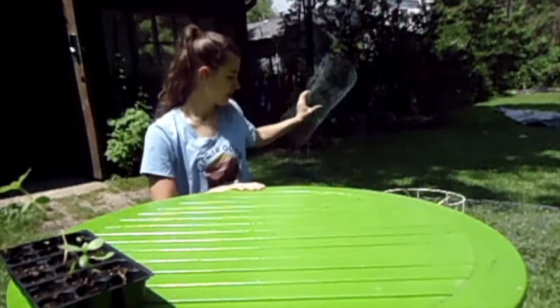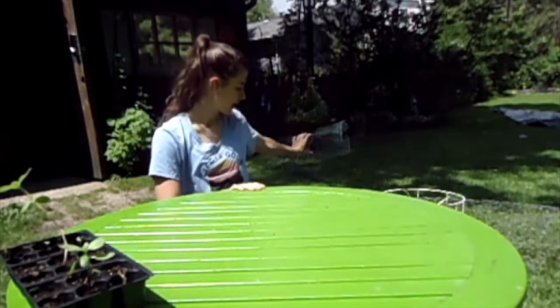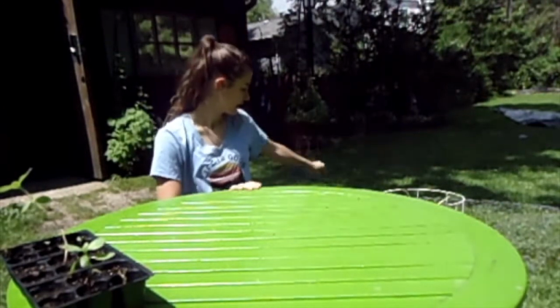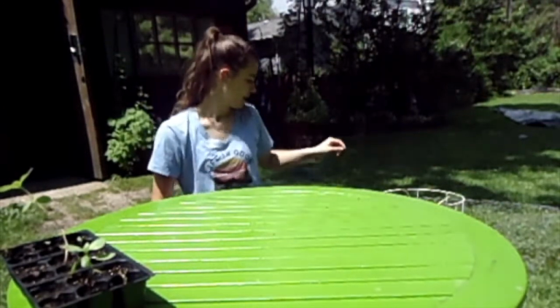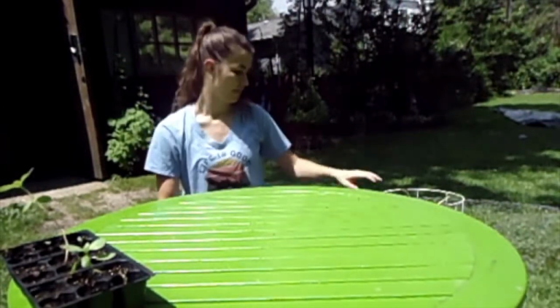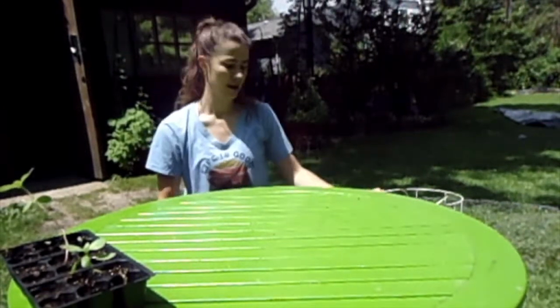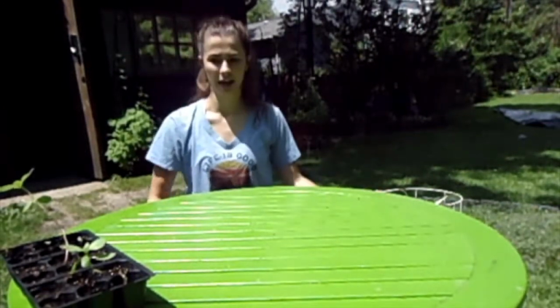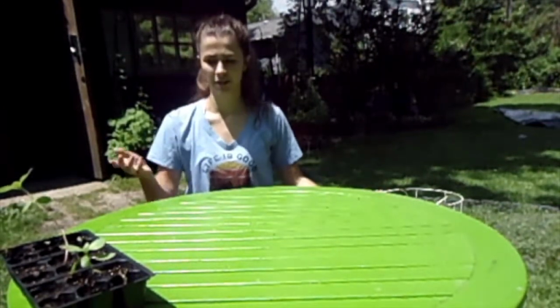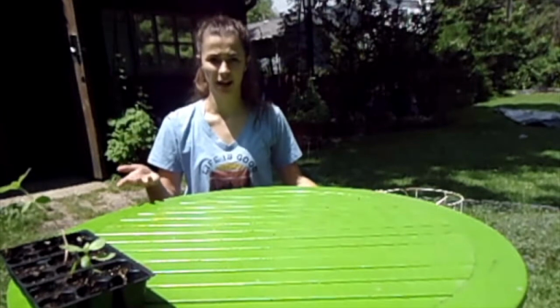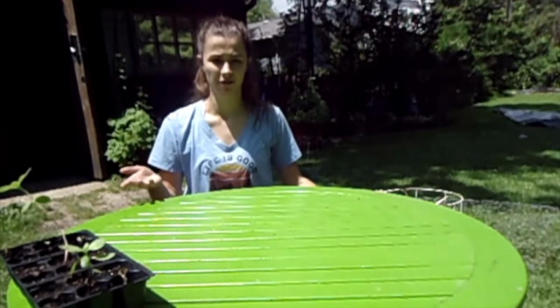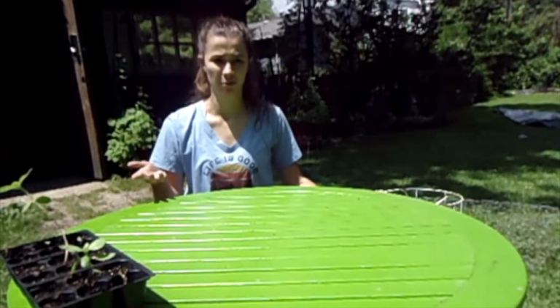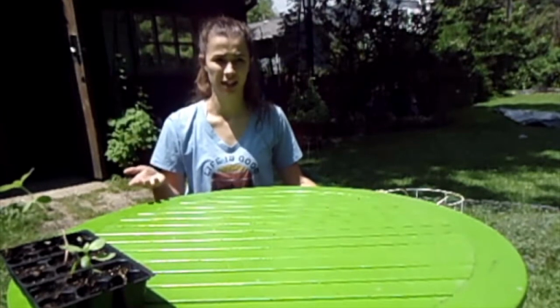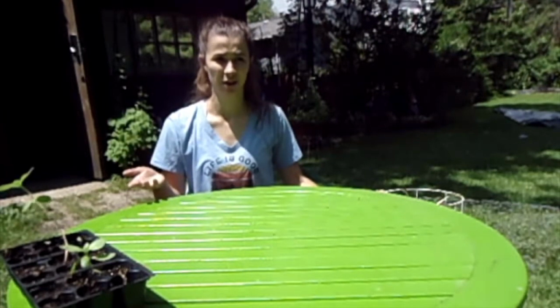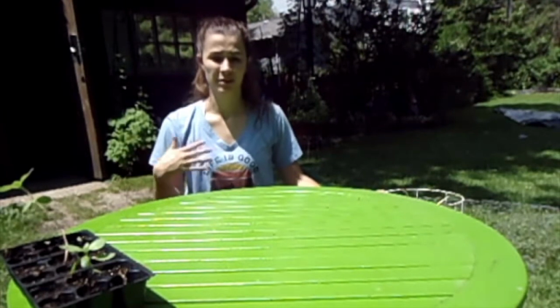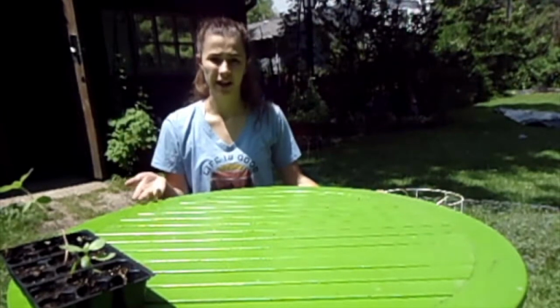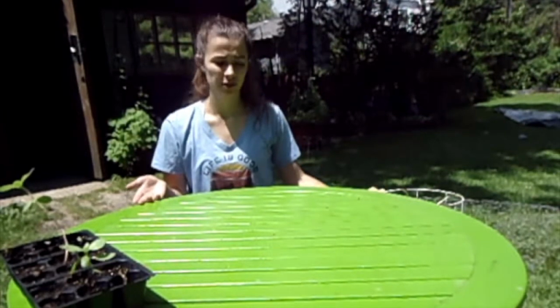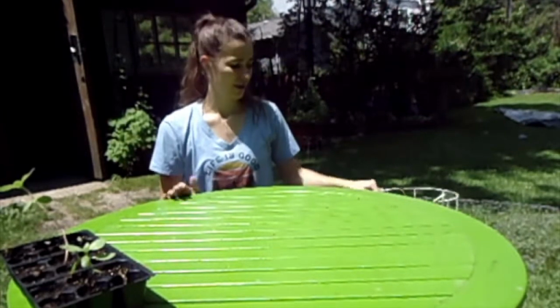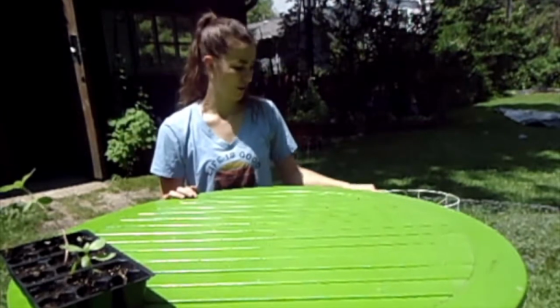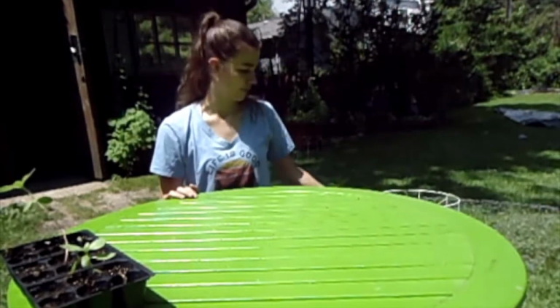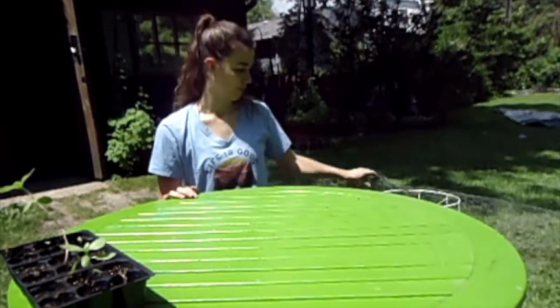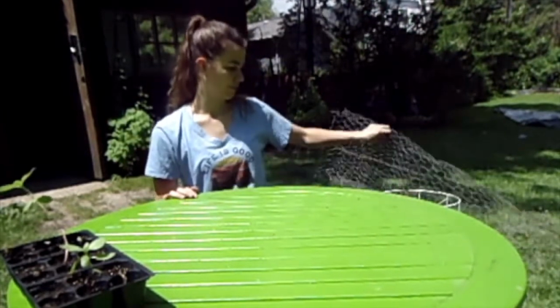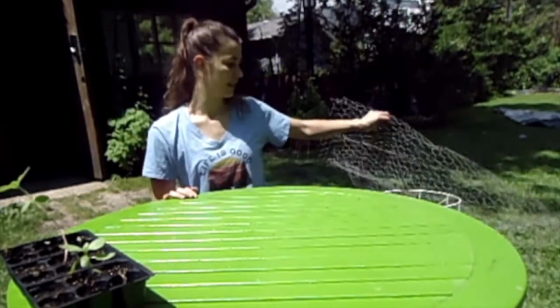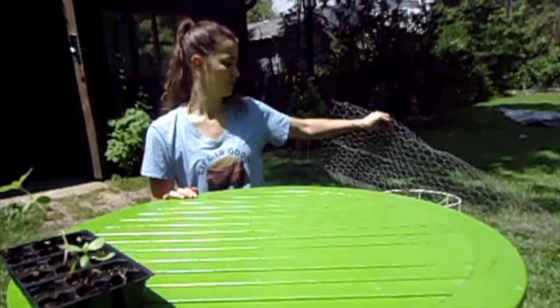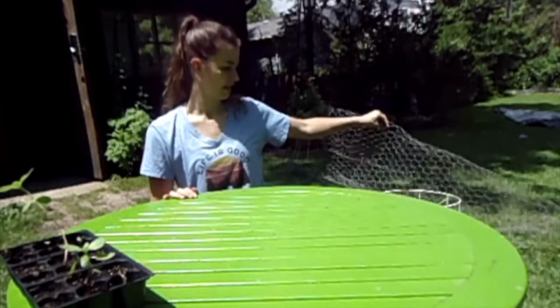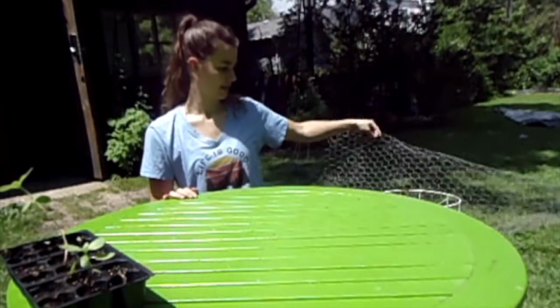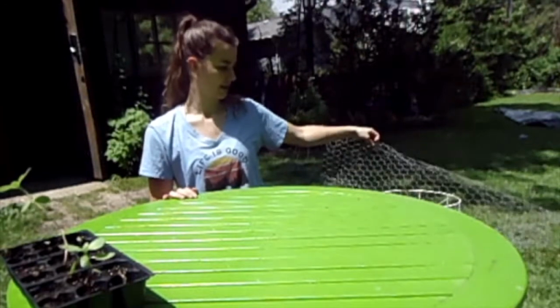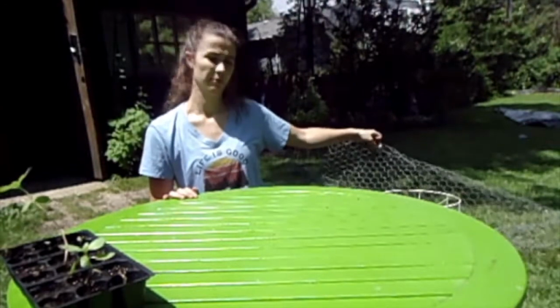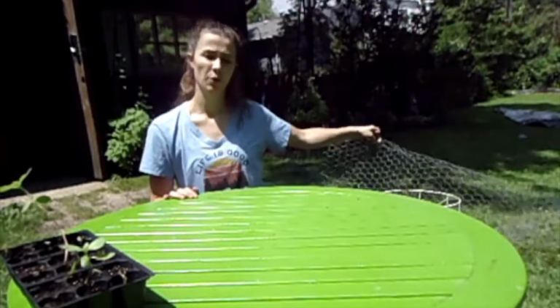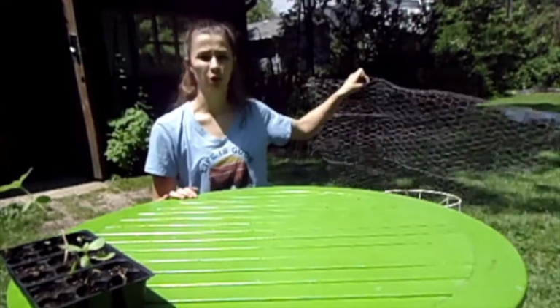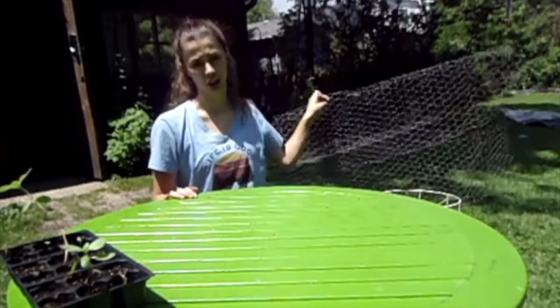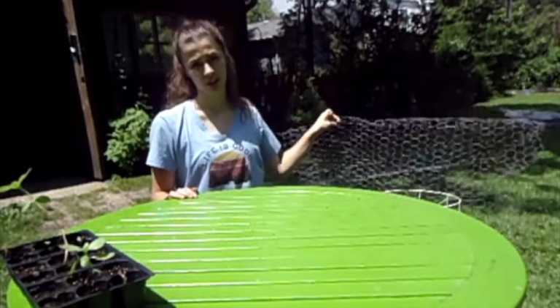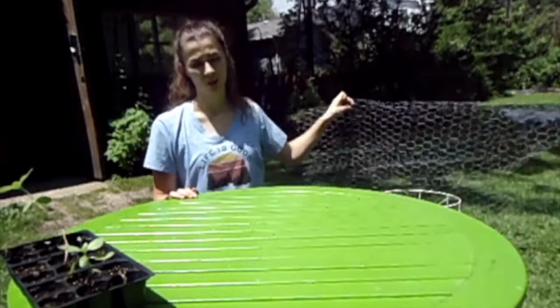For my sunflowers, I'm only trying to keep out bigger animals, so I'll be fine using the larger holes.